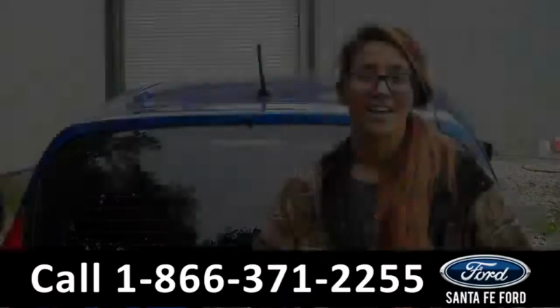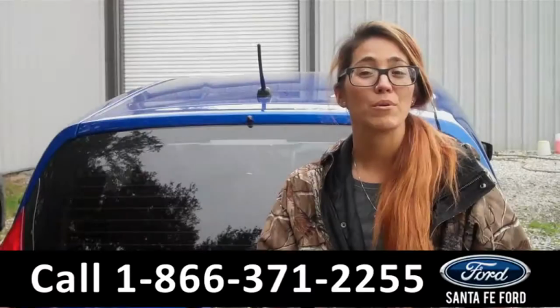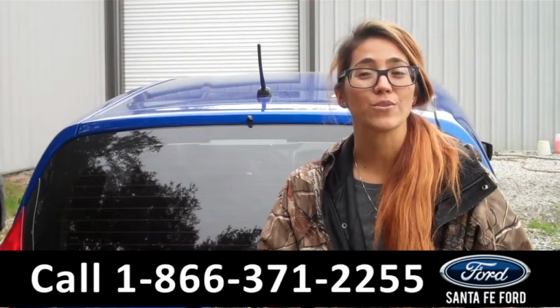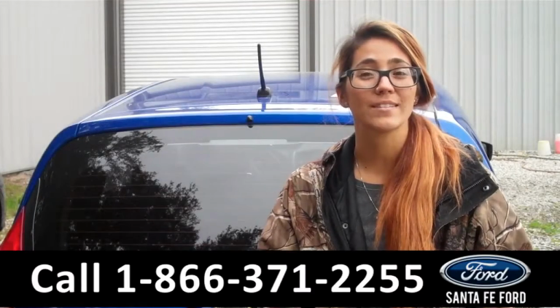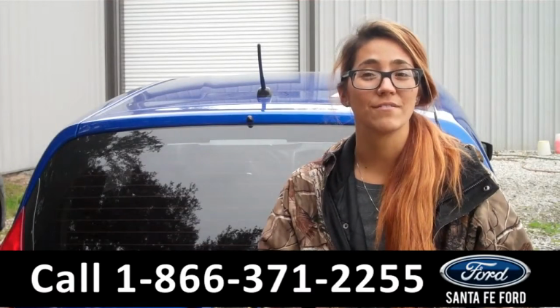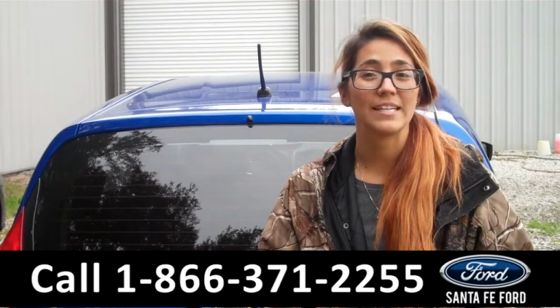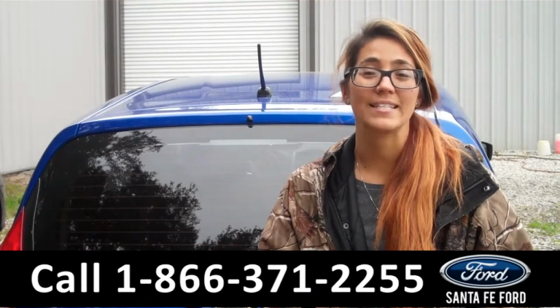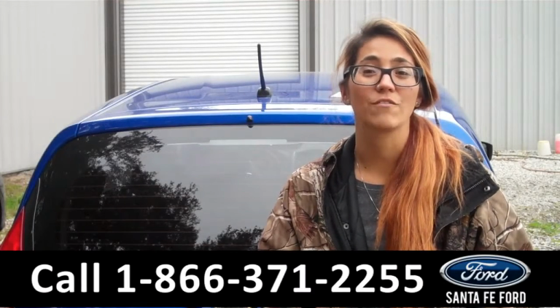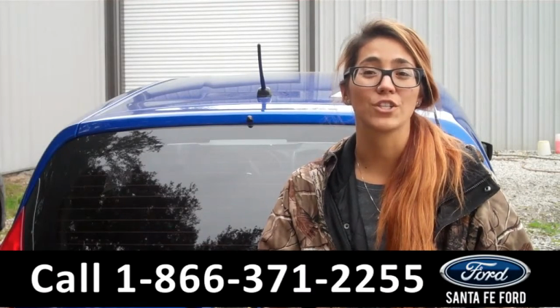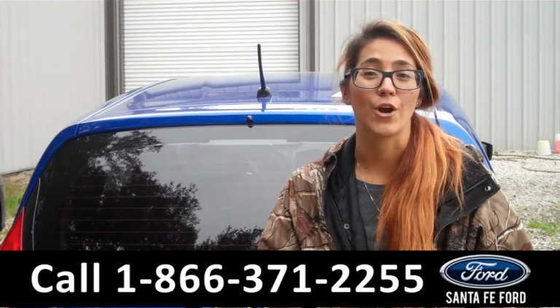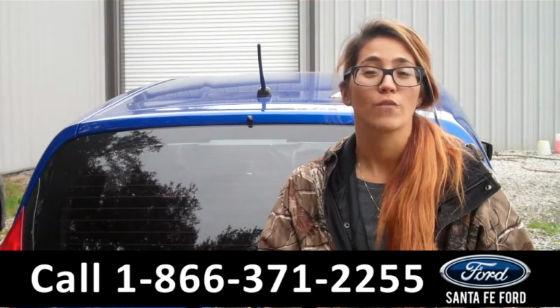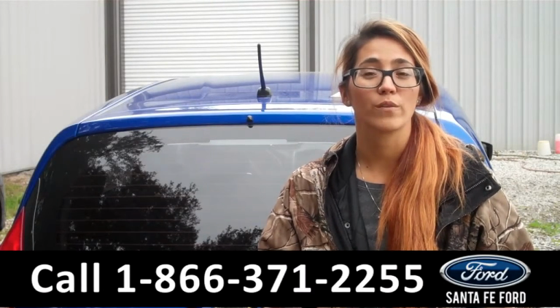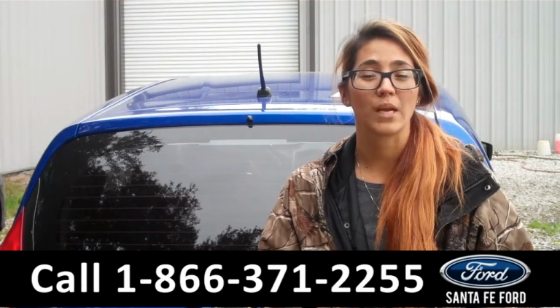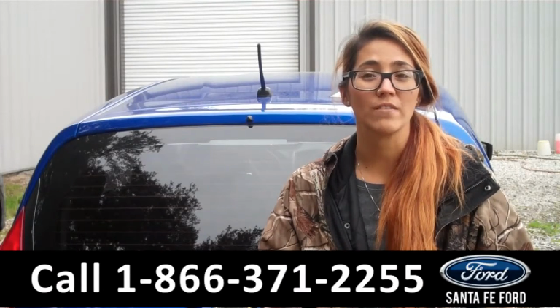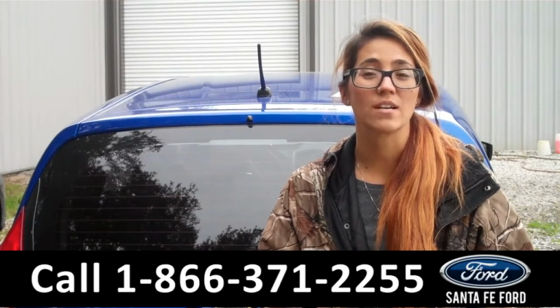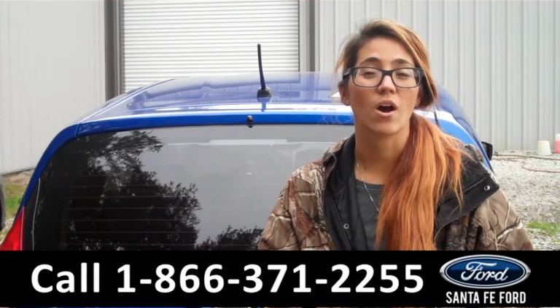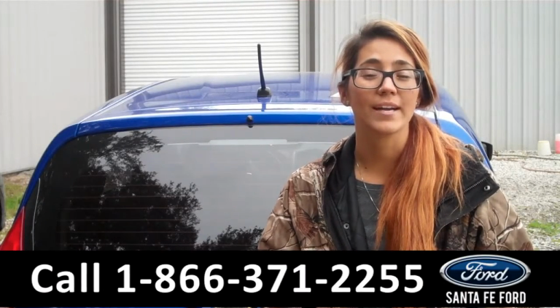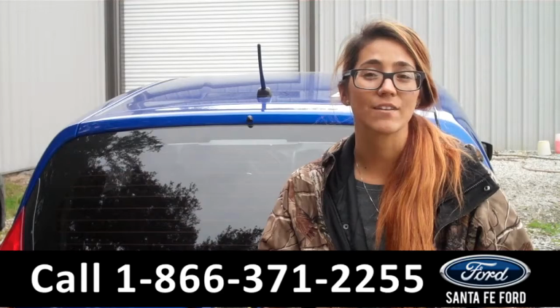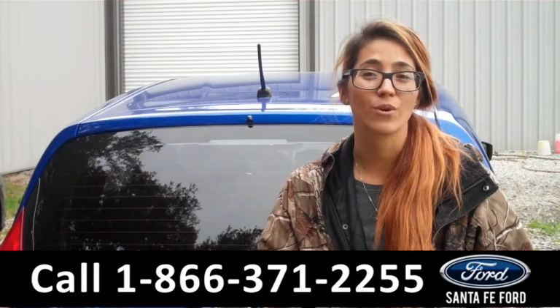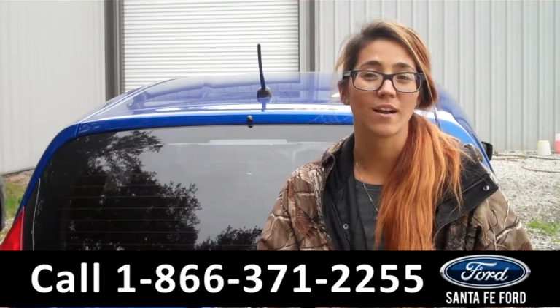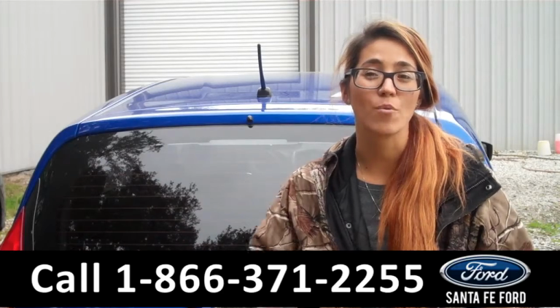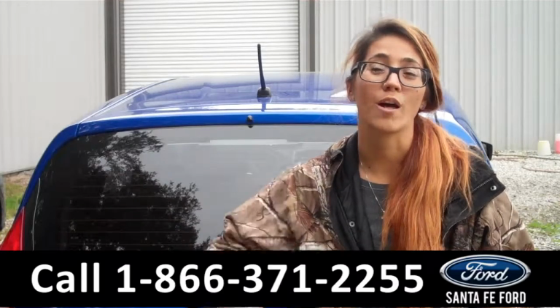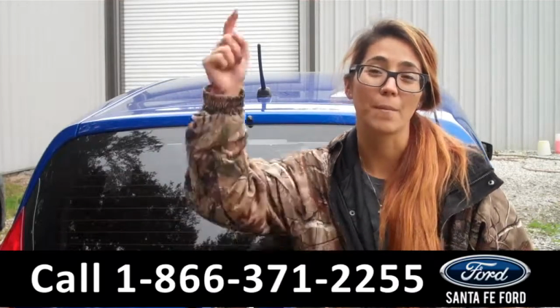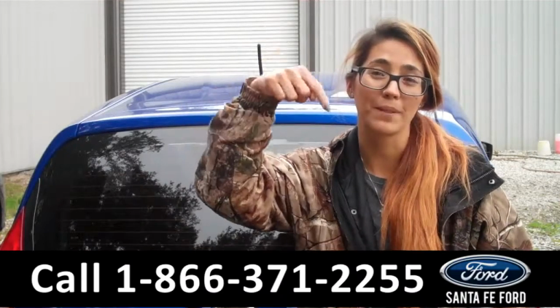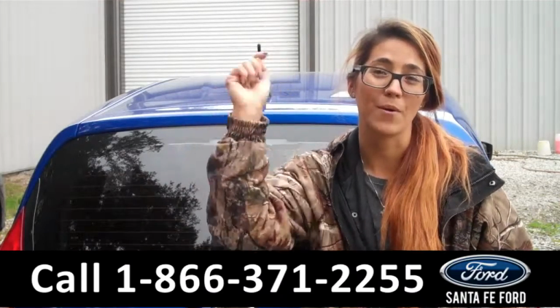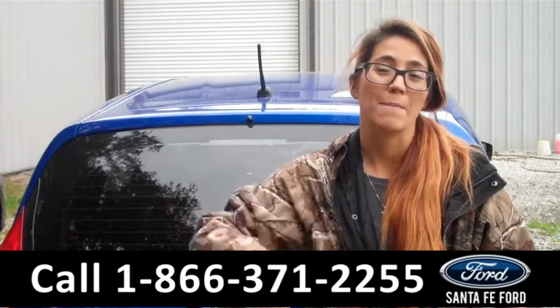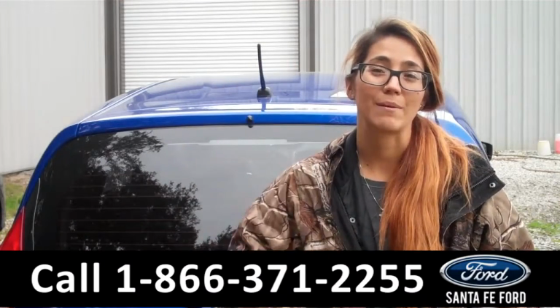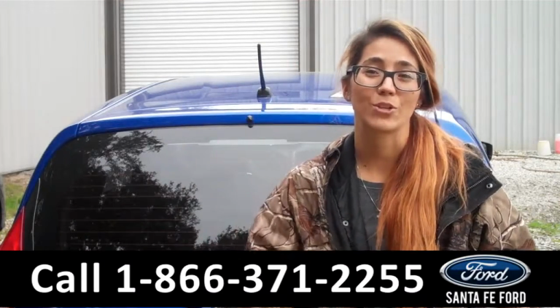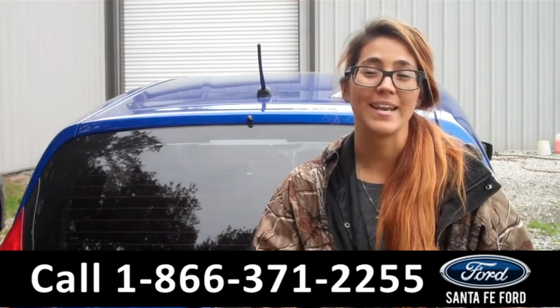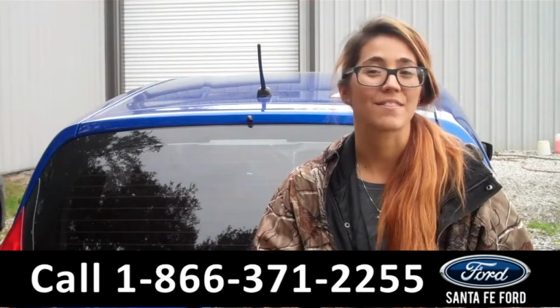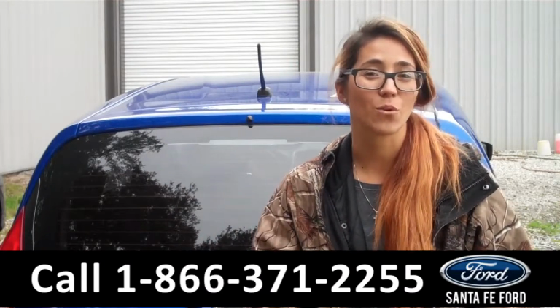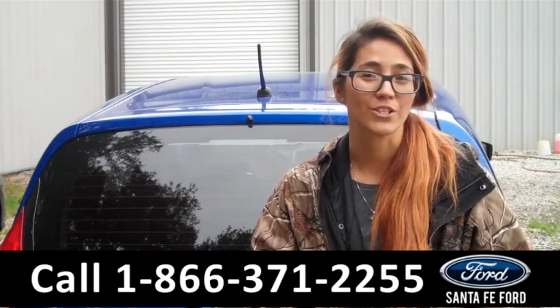That was our 2015 Nissan Versa Note. For more information, visit us online at SantaFeFord.com or call the number below. My name is Corinne, and thanks for watching.